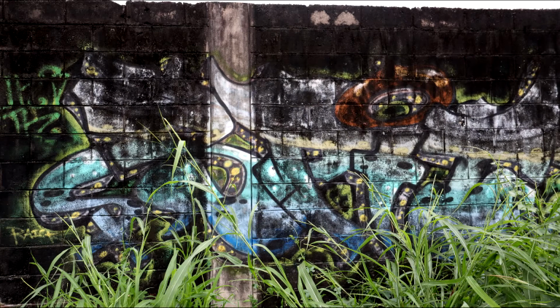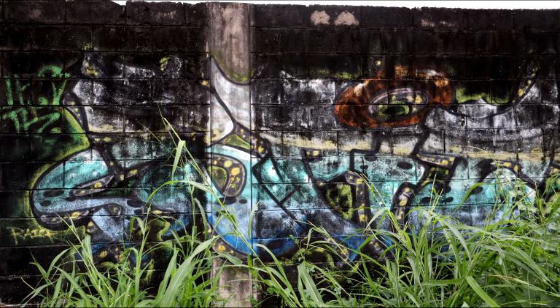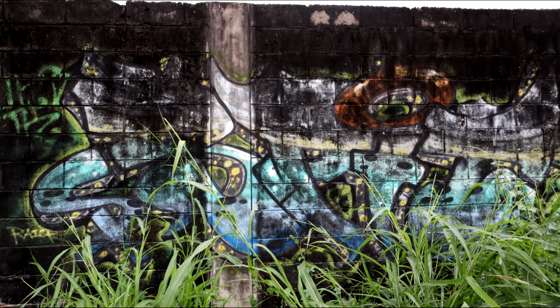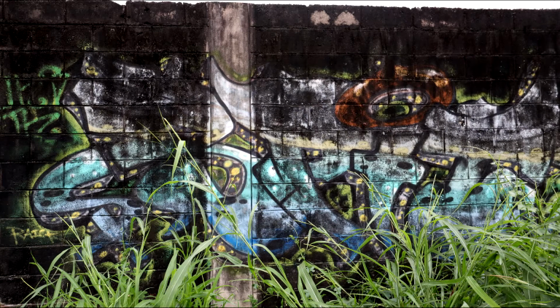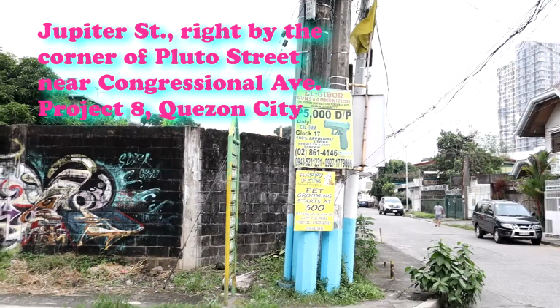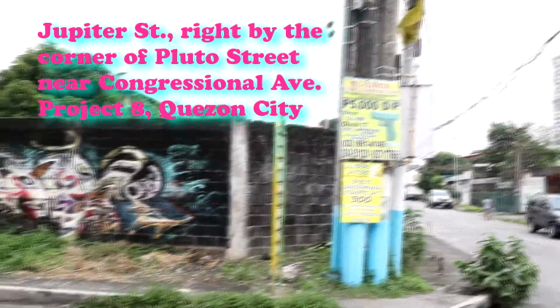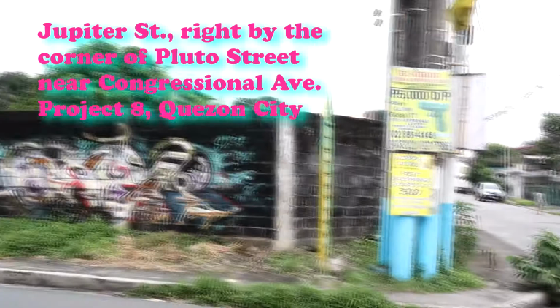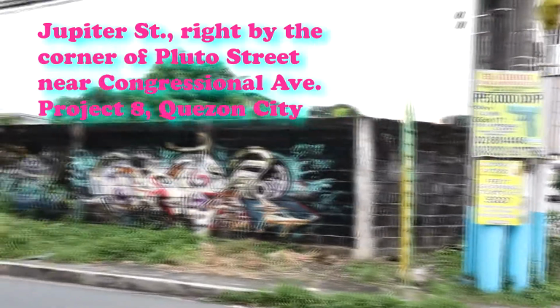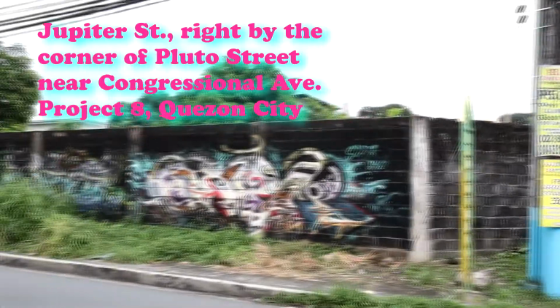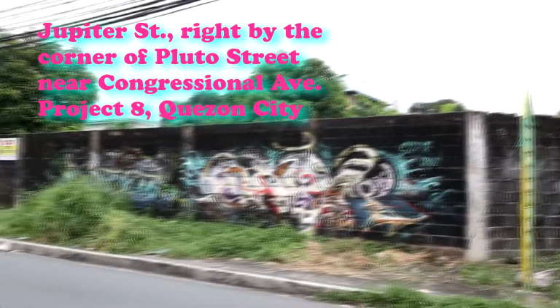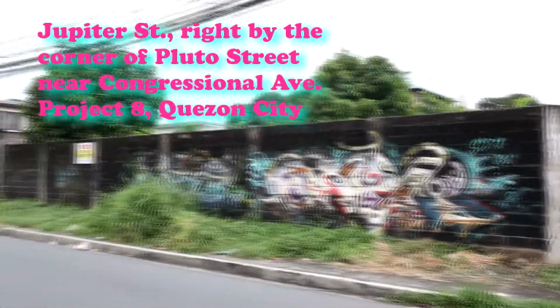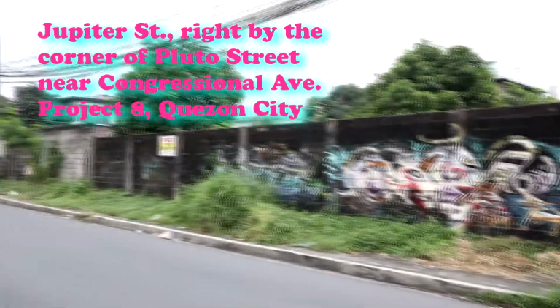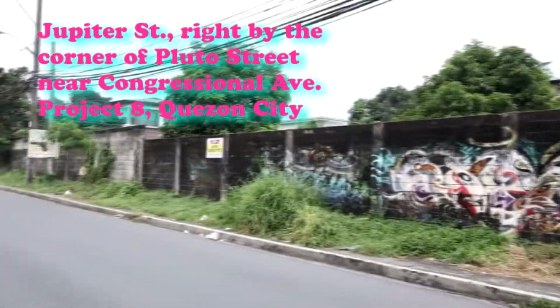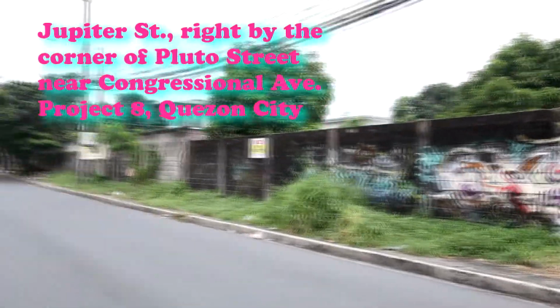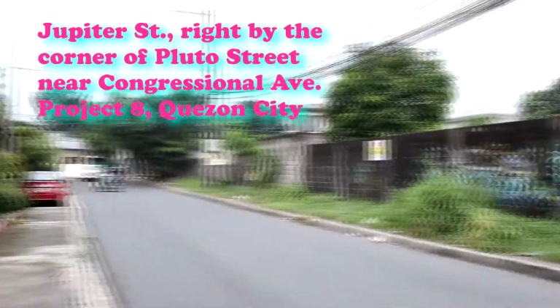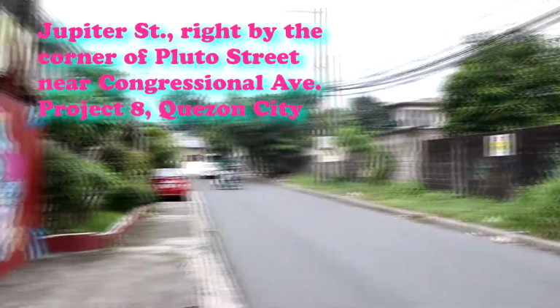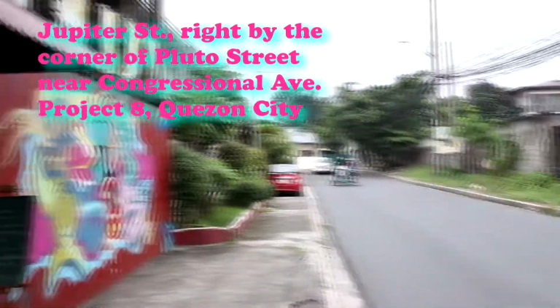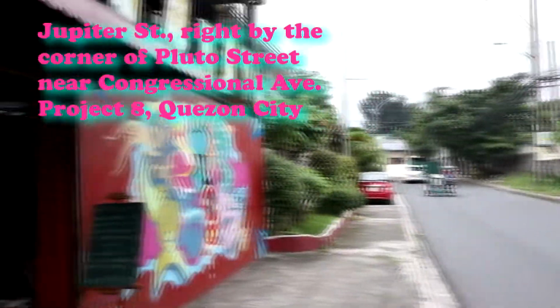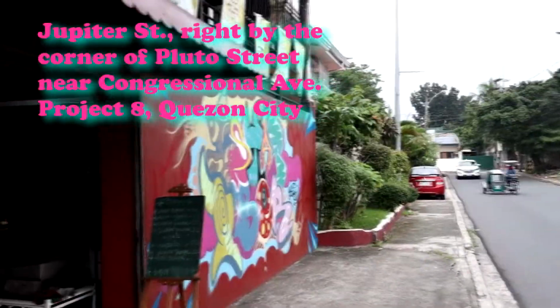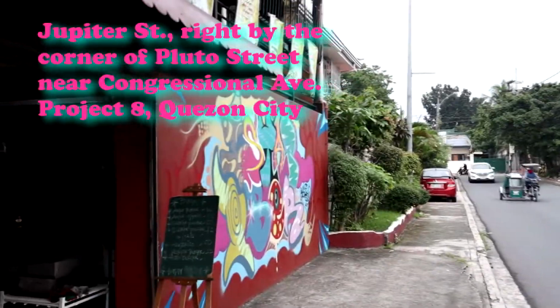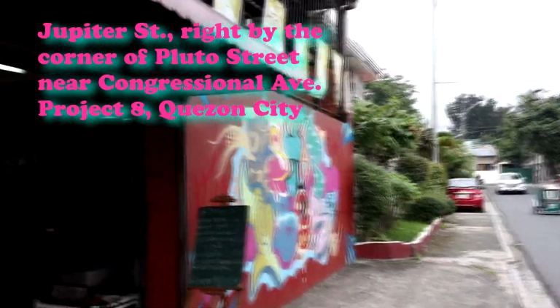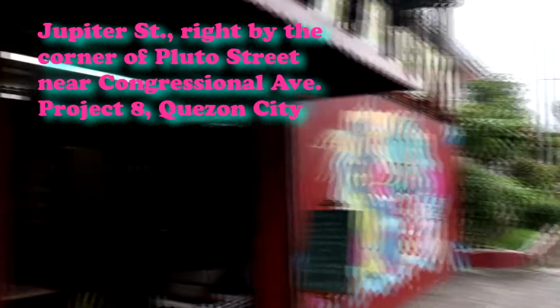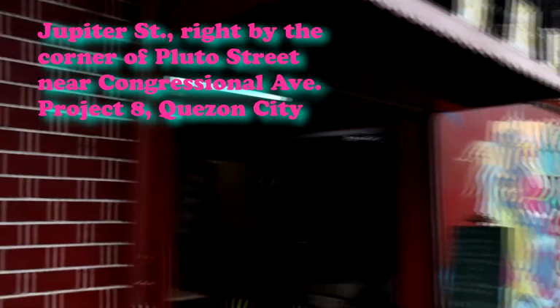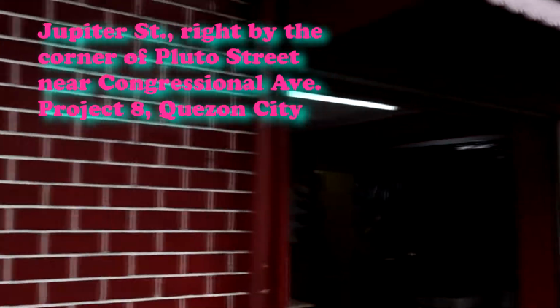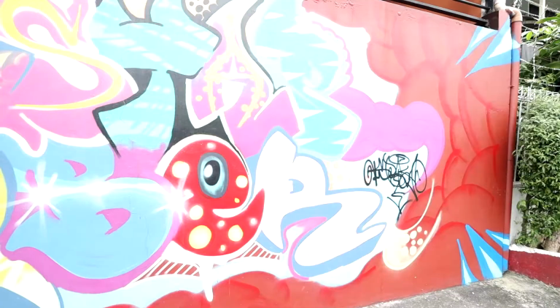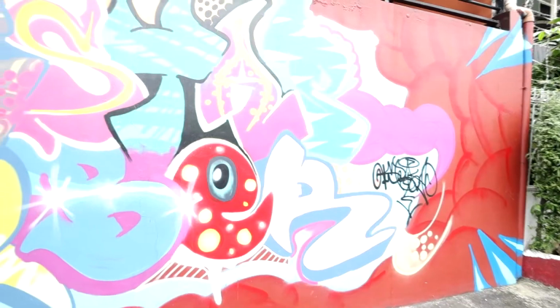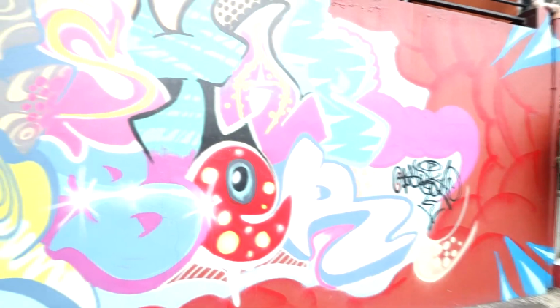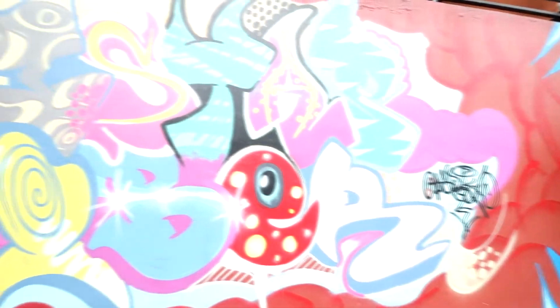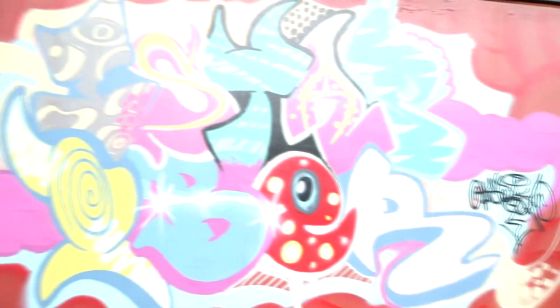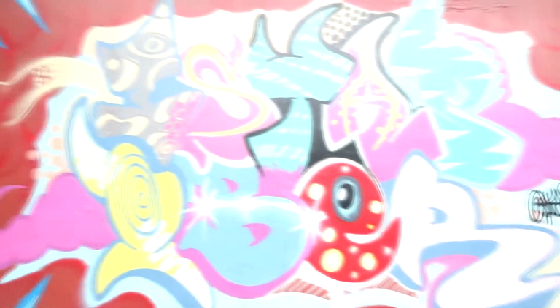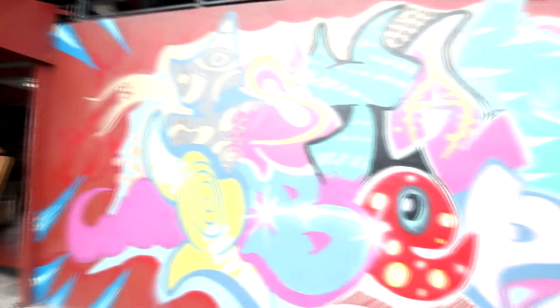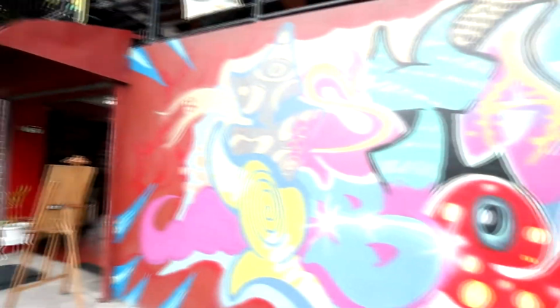This is along Jupiter Street, right around the corner of Pluto Street, near Congressional Avenue, Quezon City. Across it is a small diner with also a cool piece on its wall, possibly a commissioned mural.